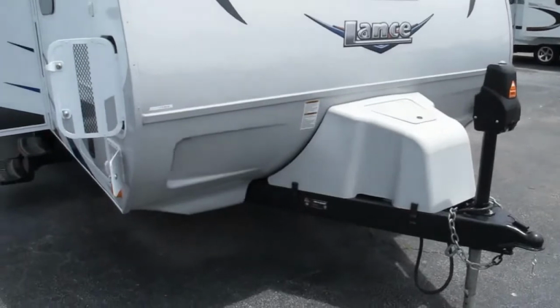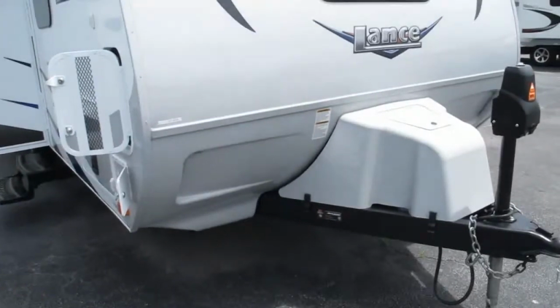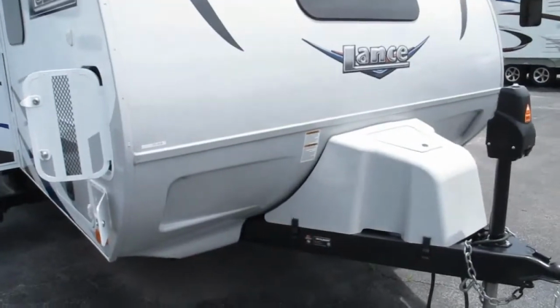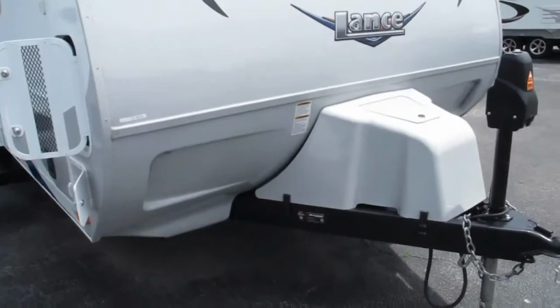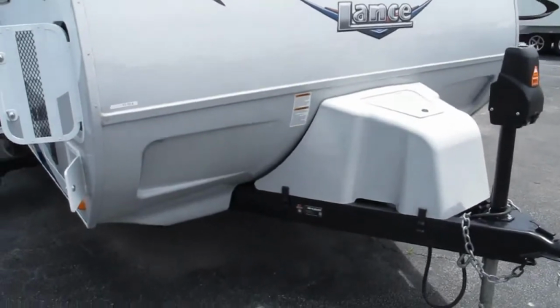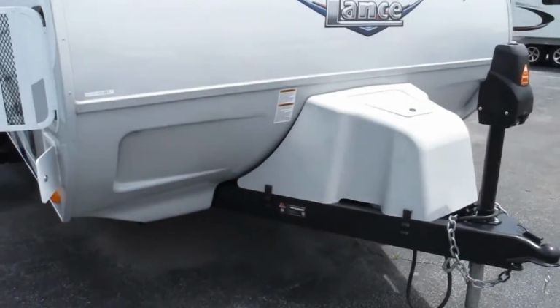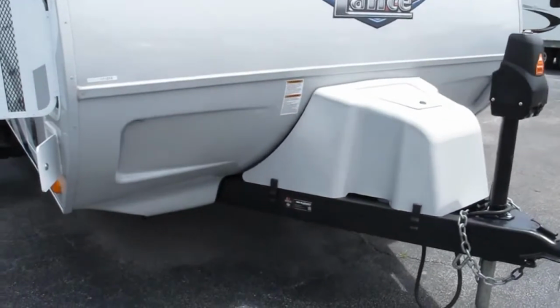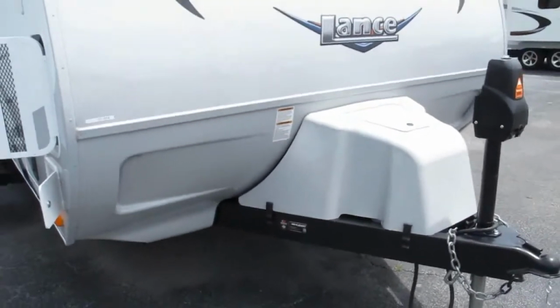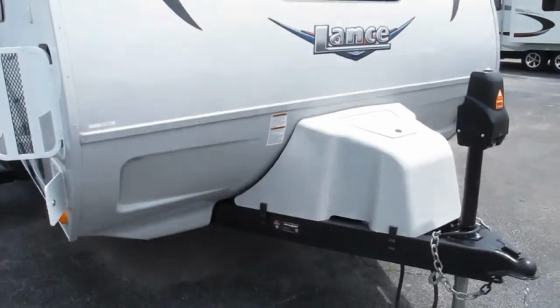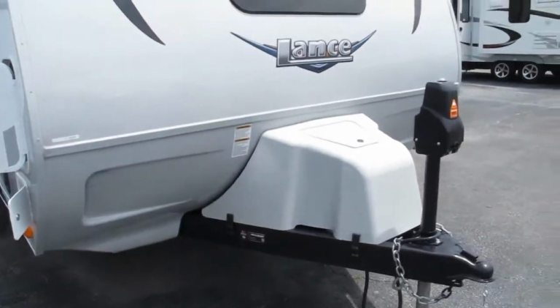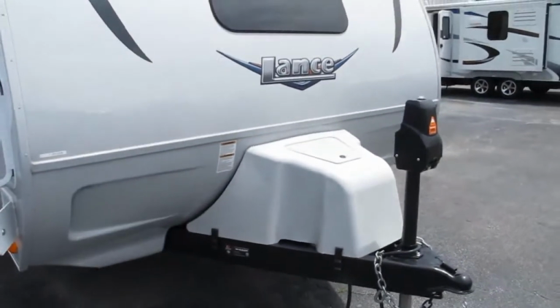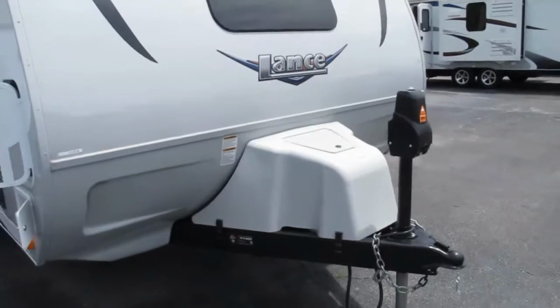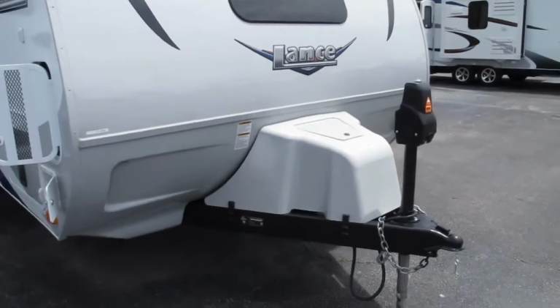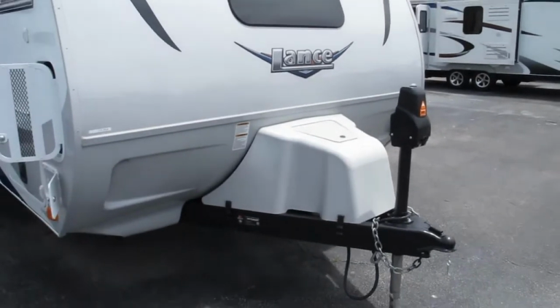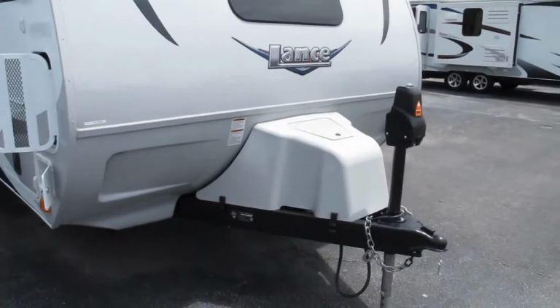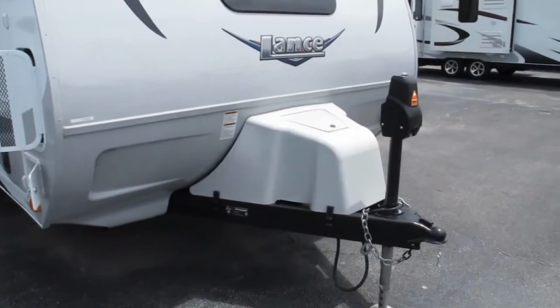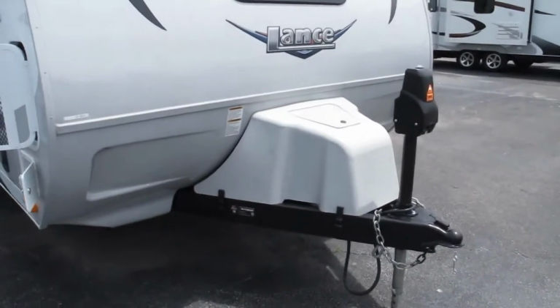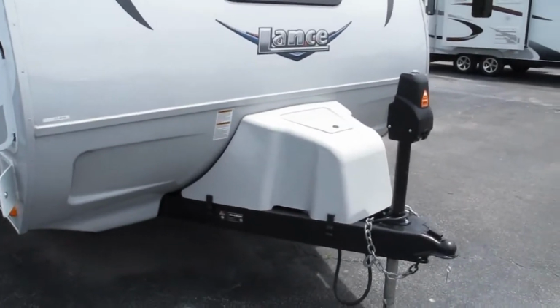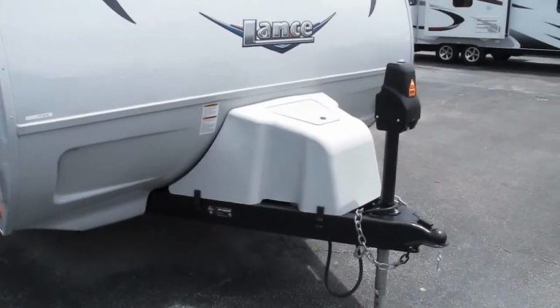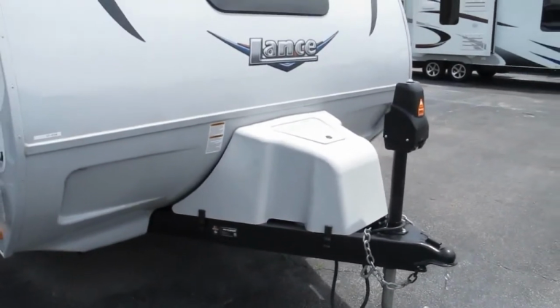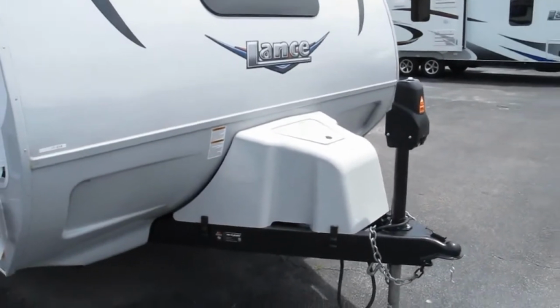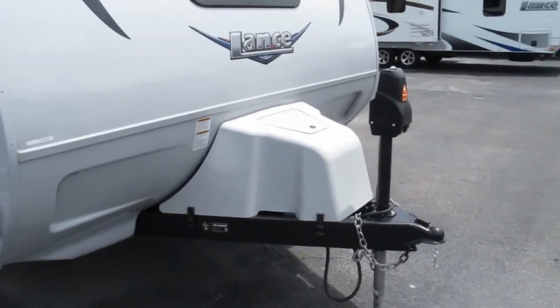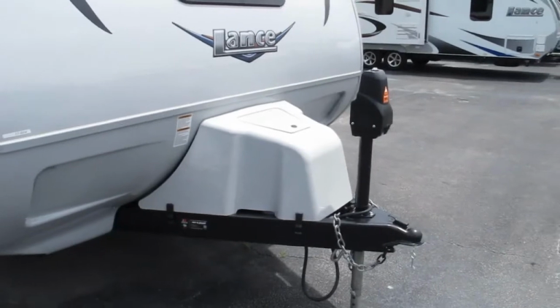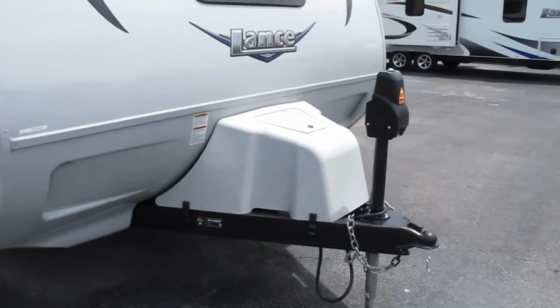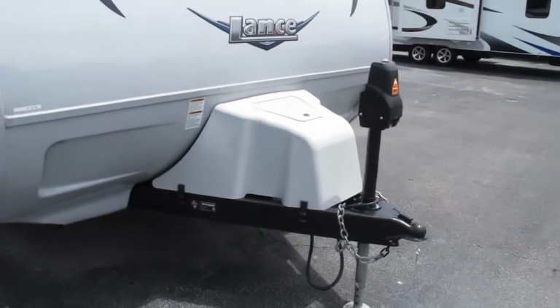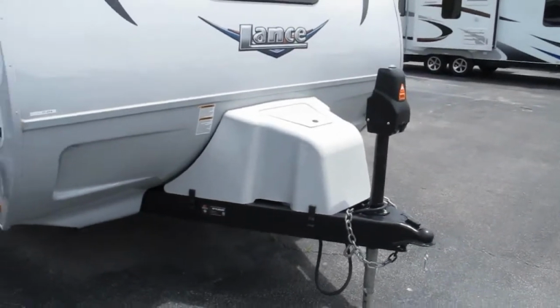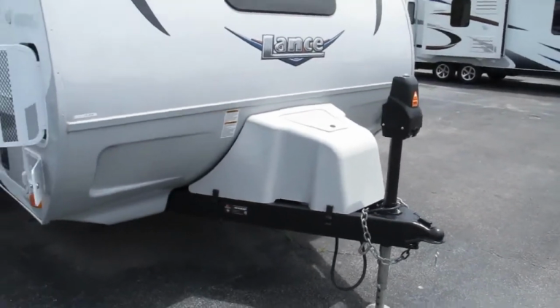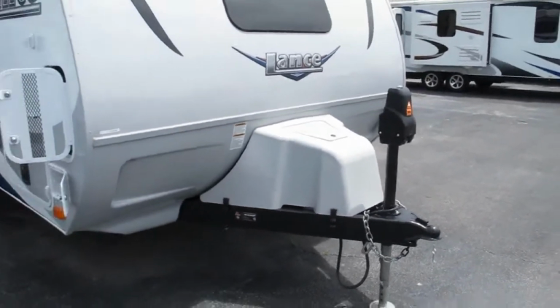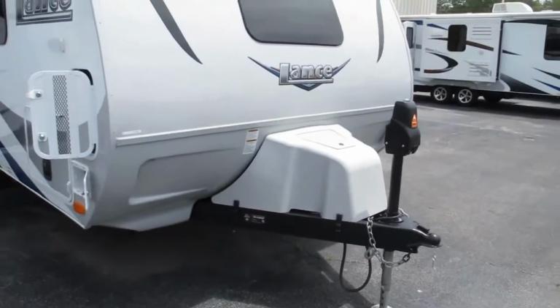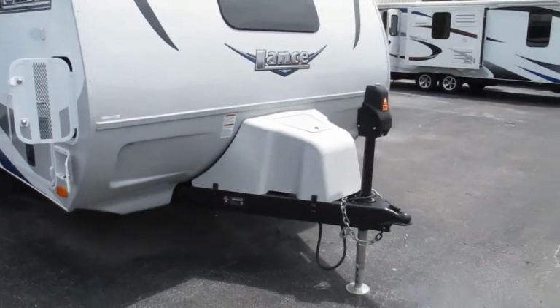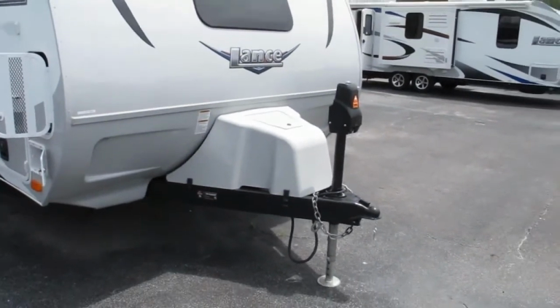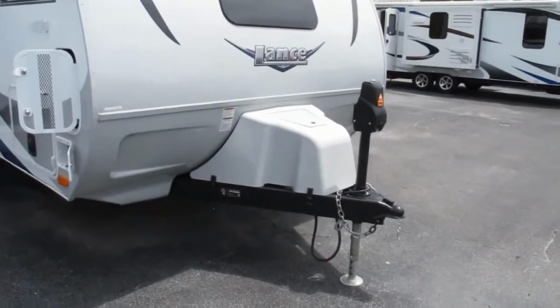Notice the TPO rock guard up front with the LED accent strips. That's going to protect the camper from any kind of road kick up caused by the tires of the tow vehicle. It now has three 20-pound propane tanks, so you've got 60 pounds worth of propane to heat the camper, to cook with, and heat your hot water with.